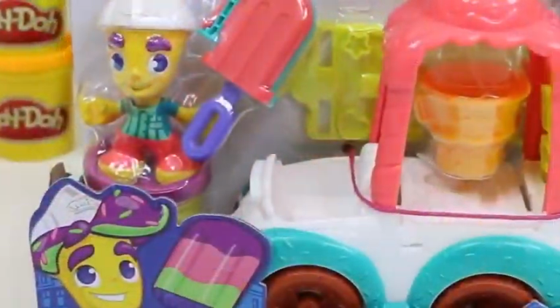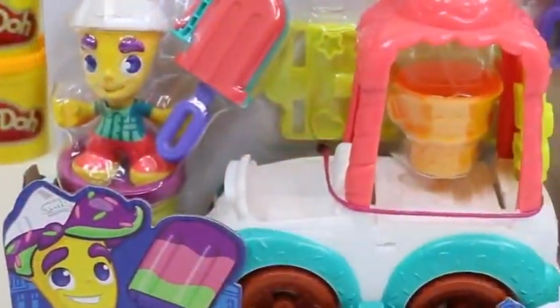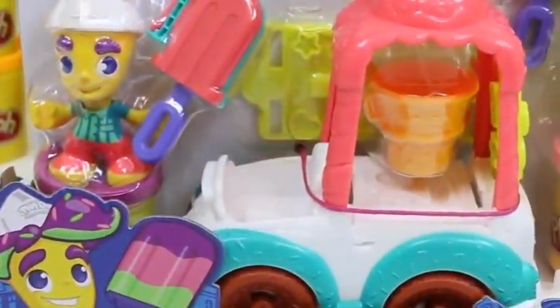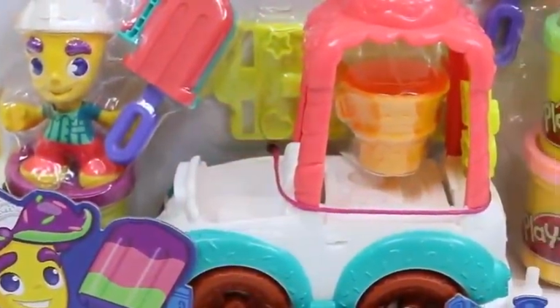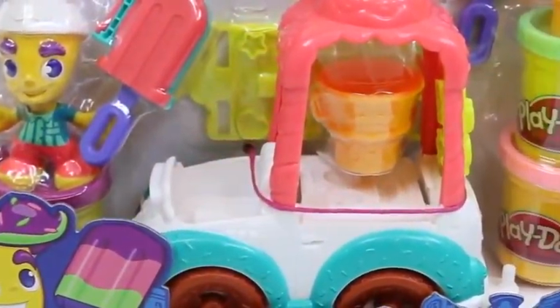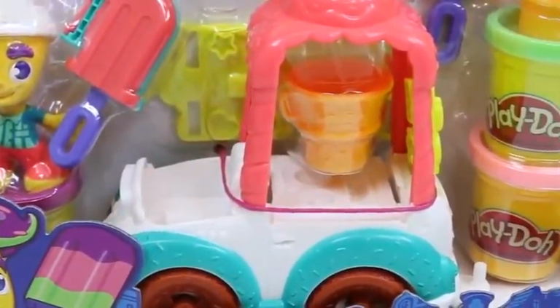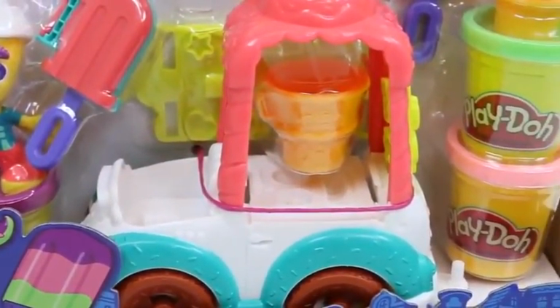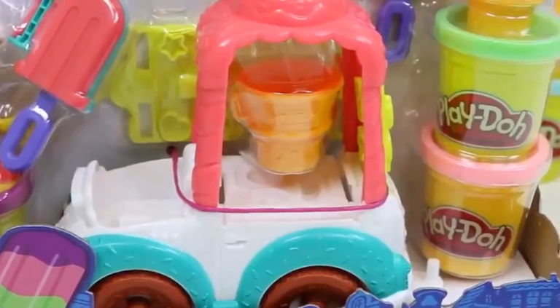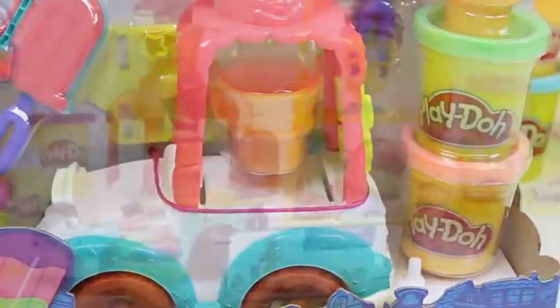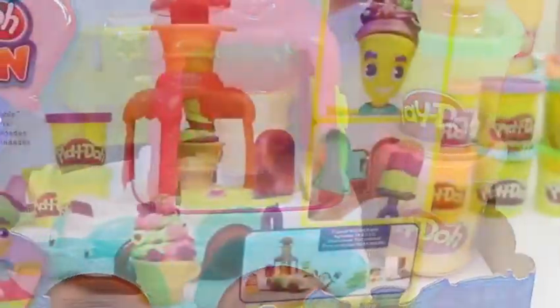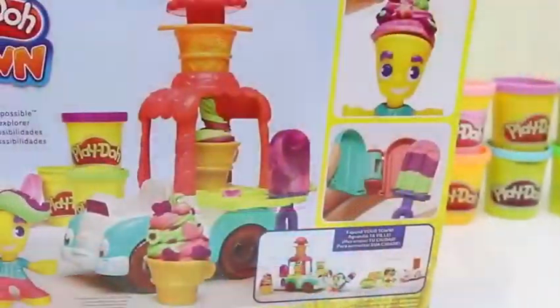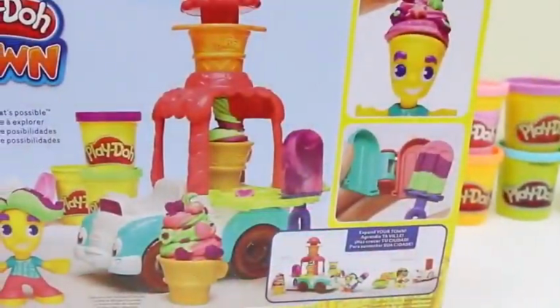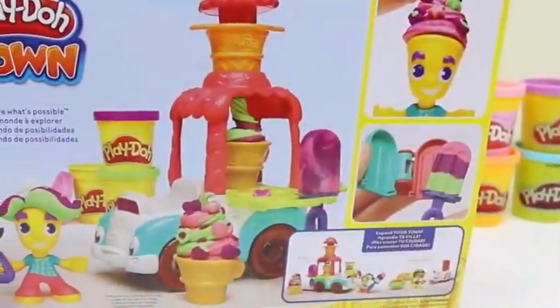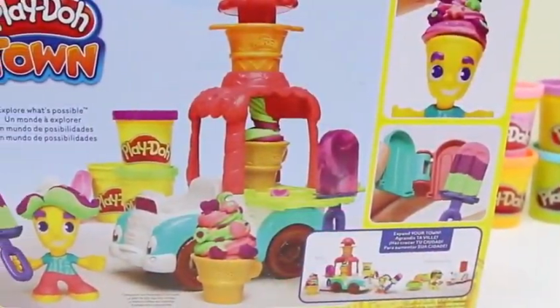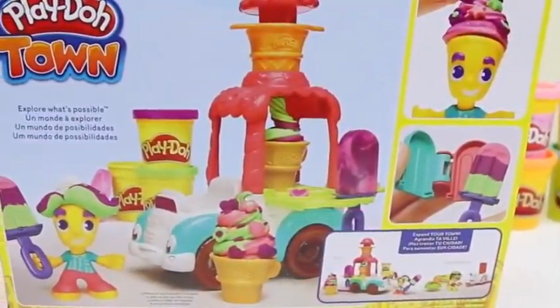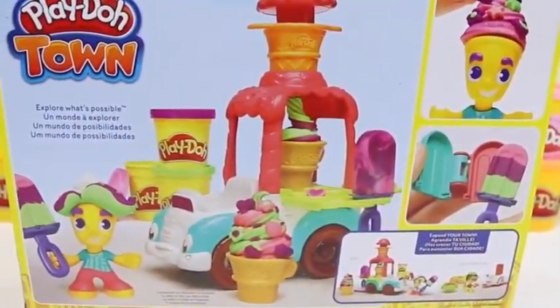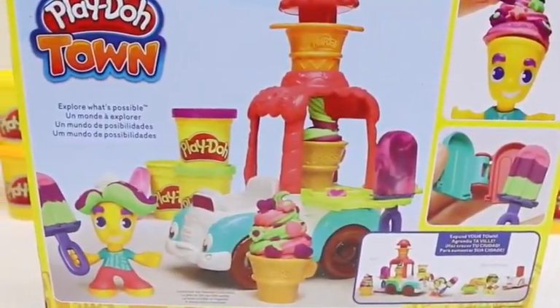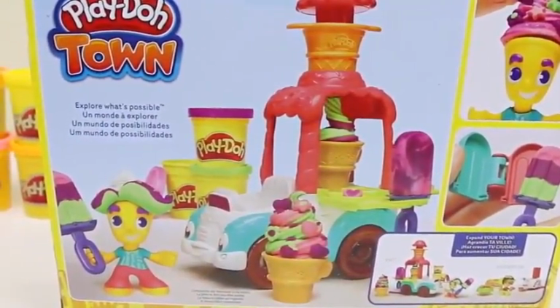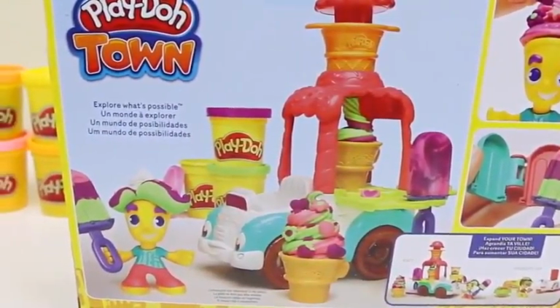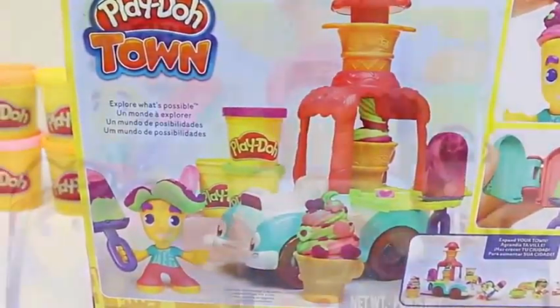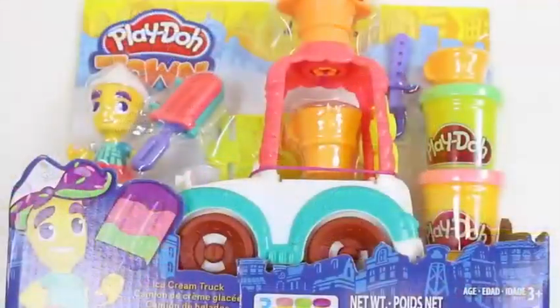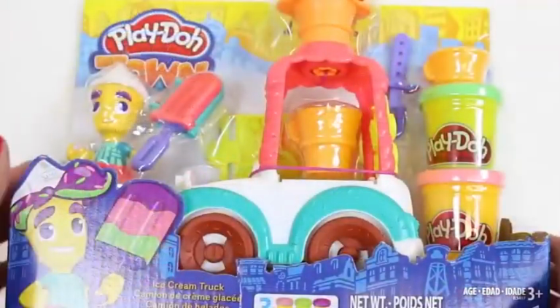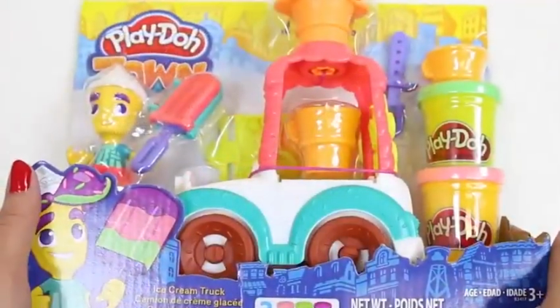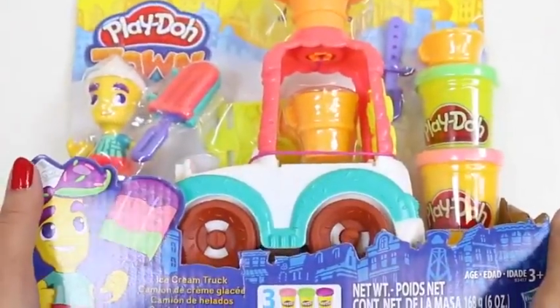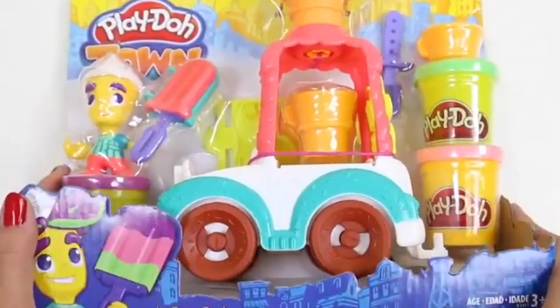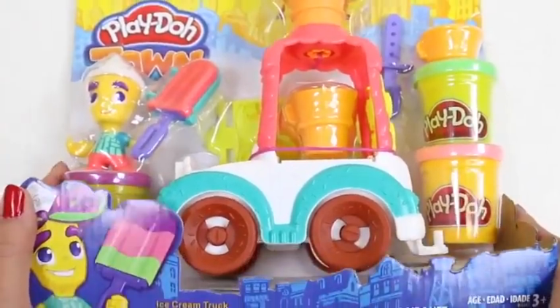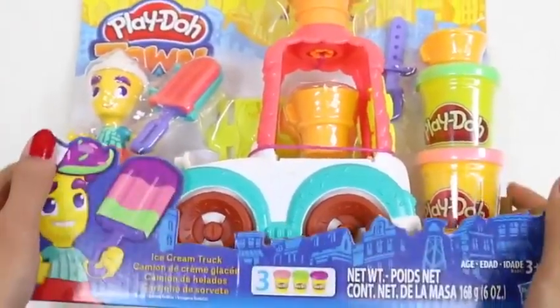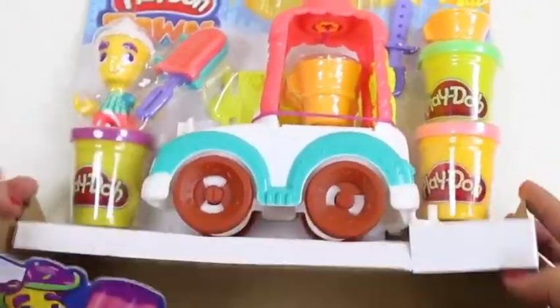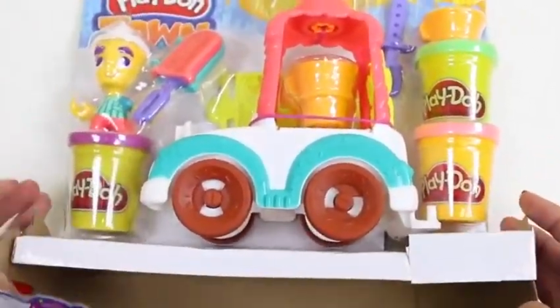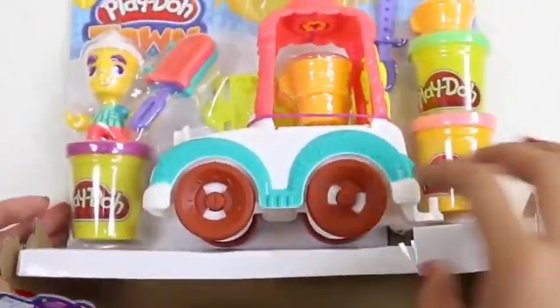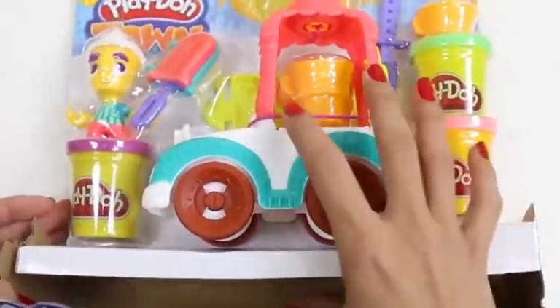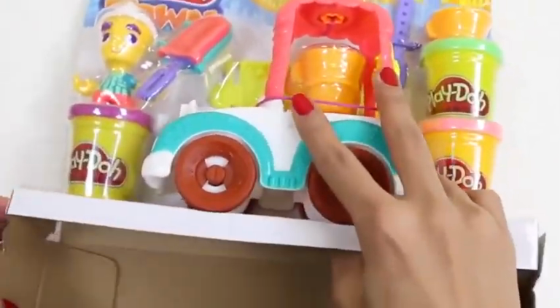I'm super excited to bring you another Play-Doh Town! I love these little sets! This one's an ice cream truck! And who doesn't love ice cream, right? Alright, let's get this out of here!